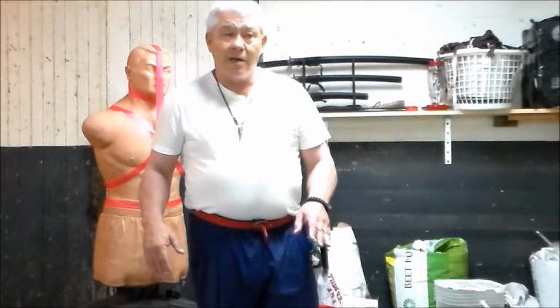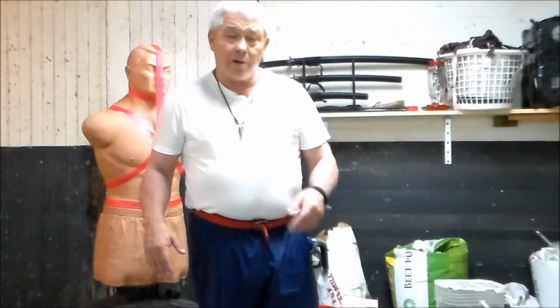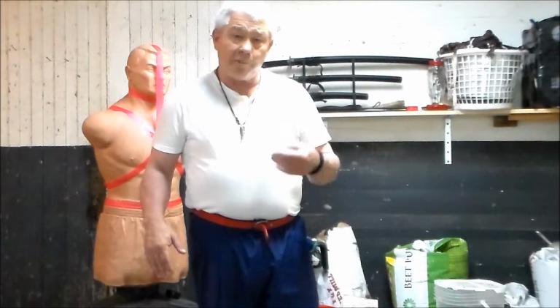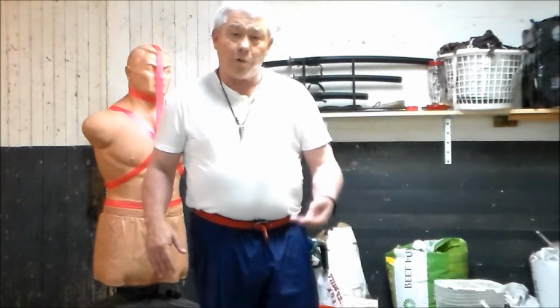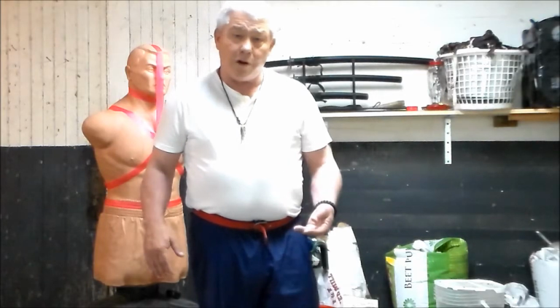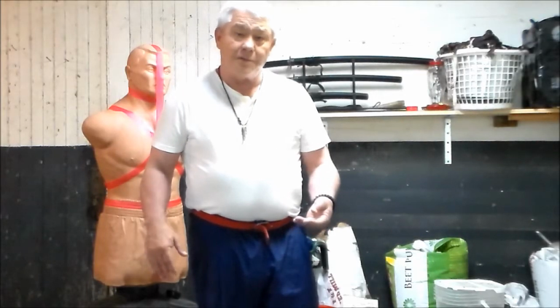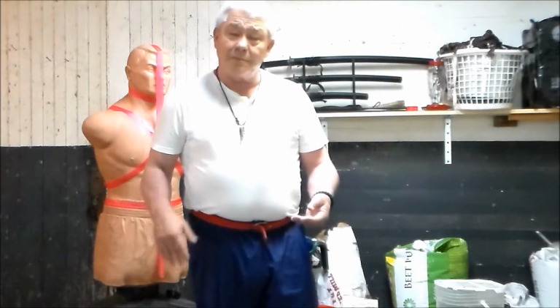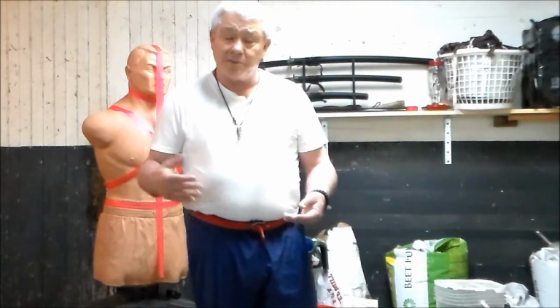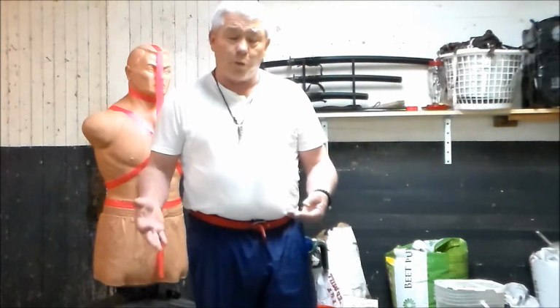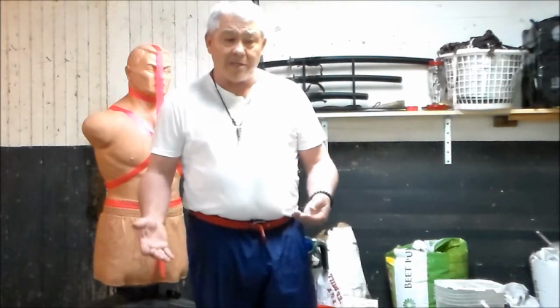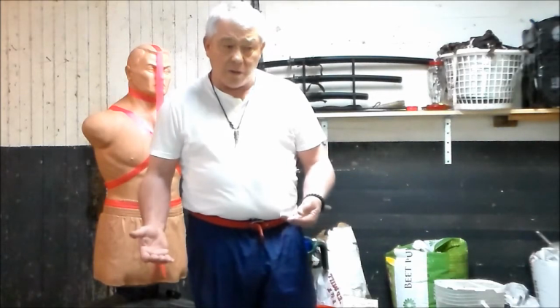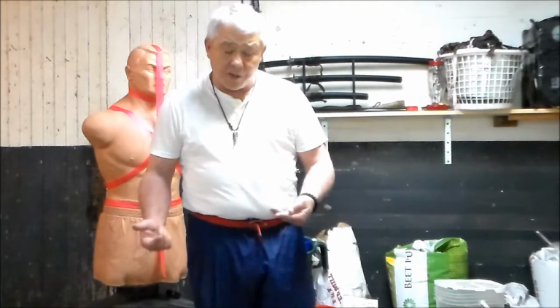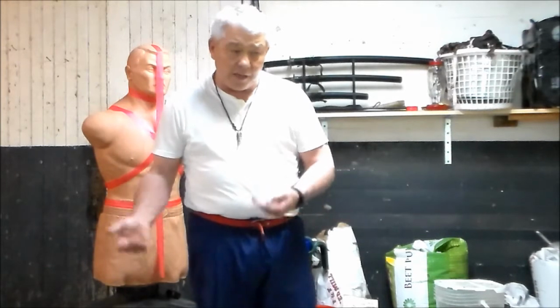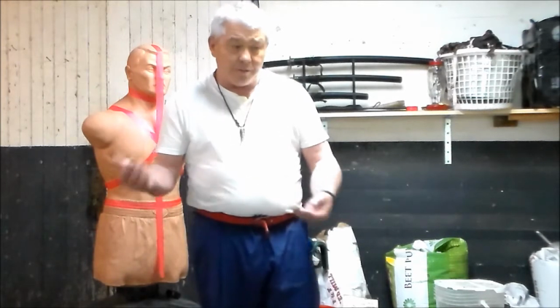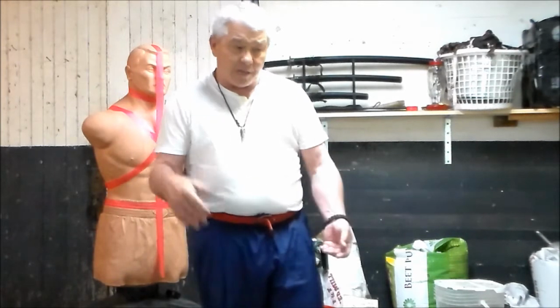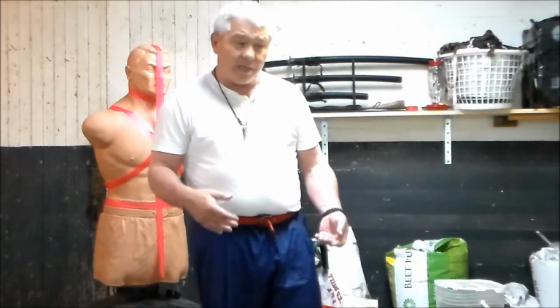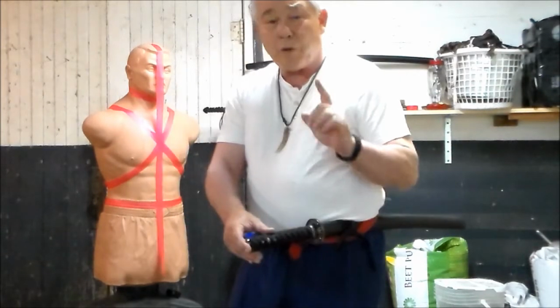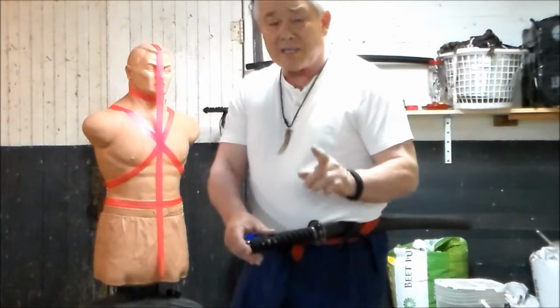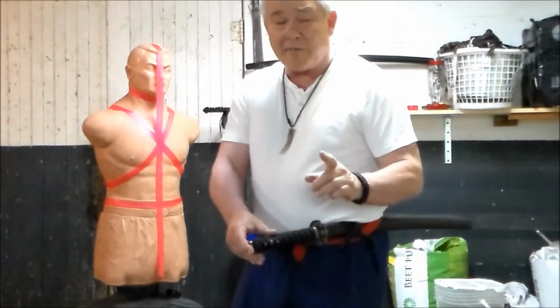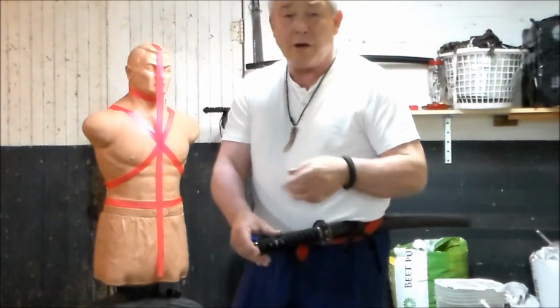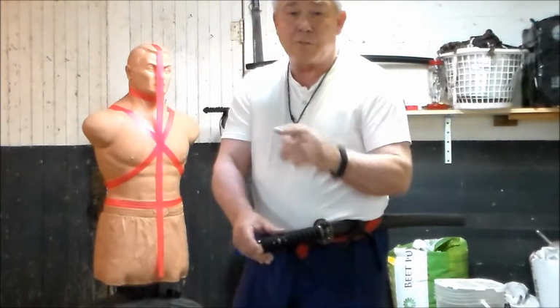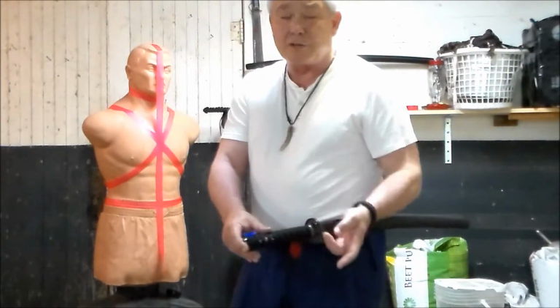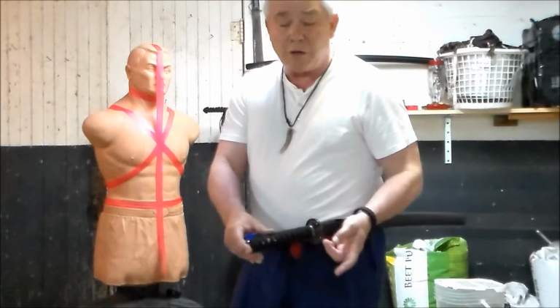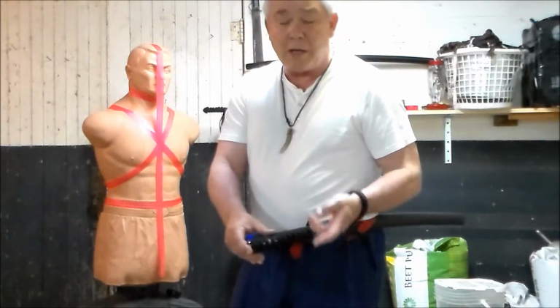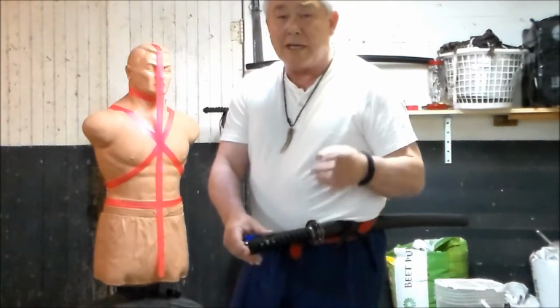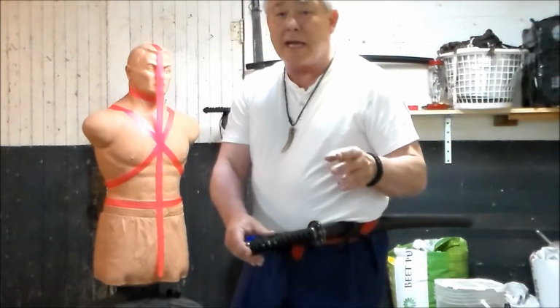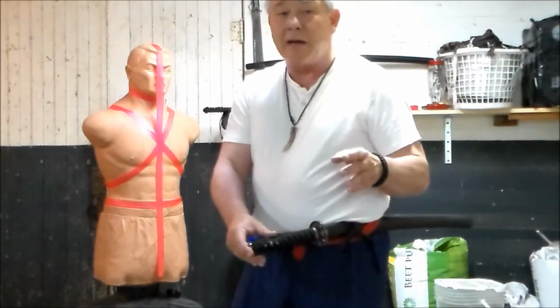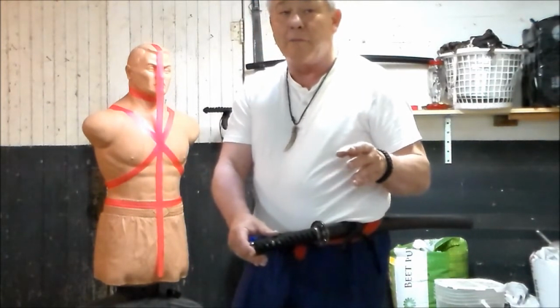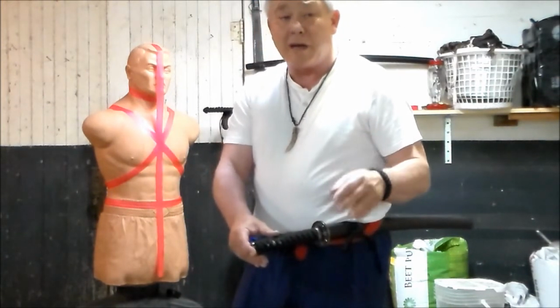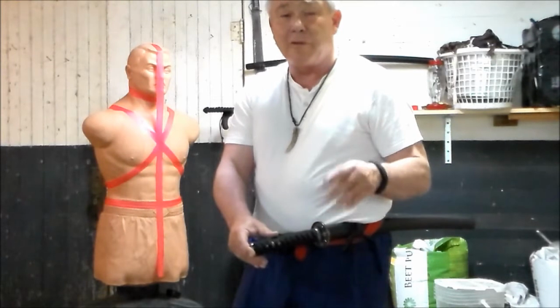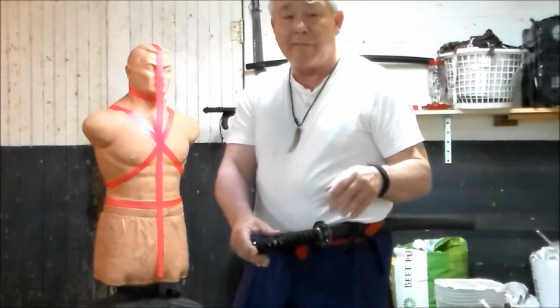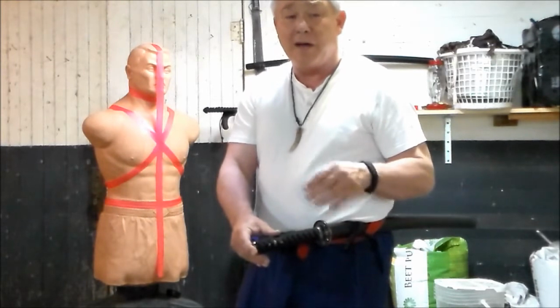We're going to go over four draws. These are the four basic draws that I use and teach. Practice safely. Always practice with a dull blade. Be careful. Have fun.